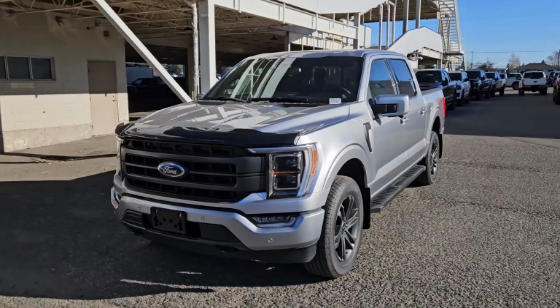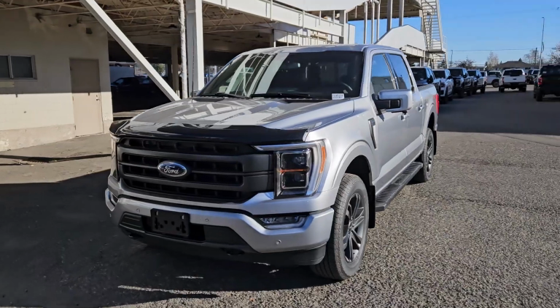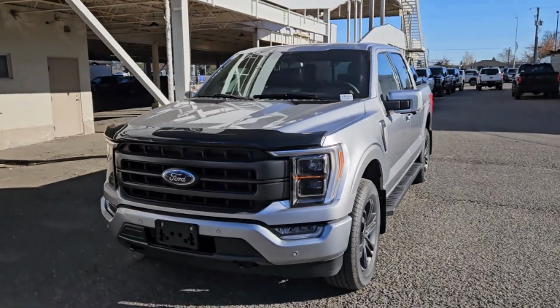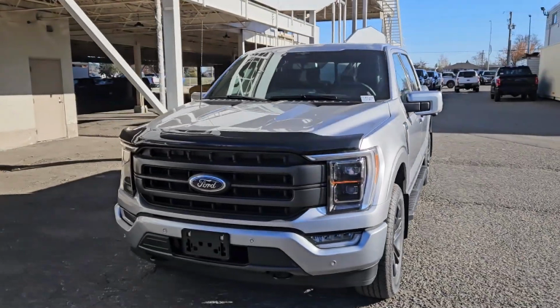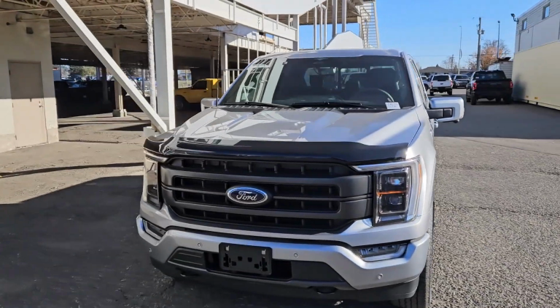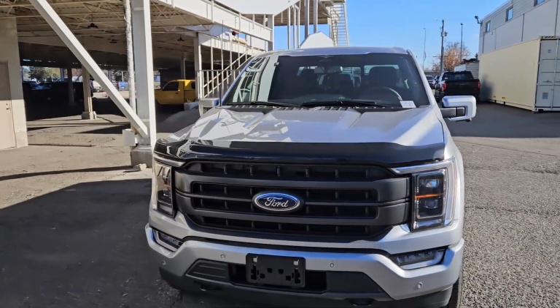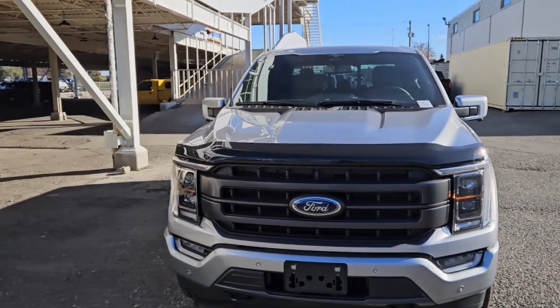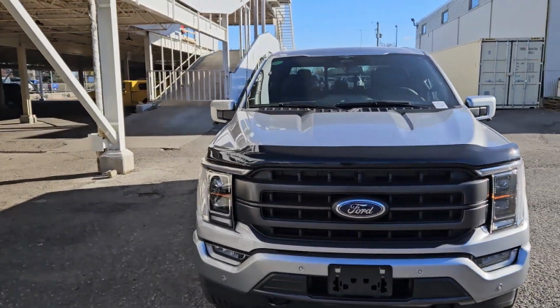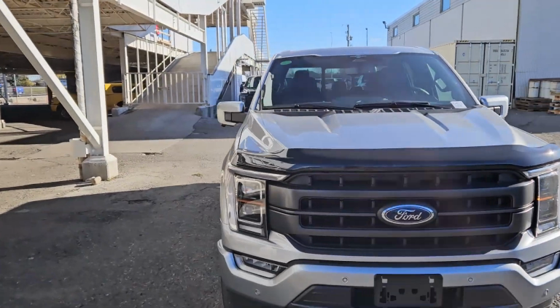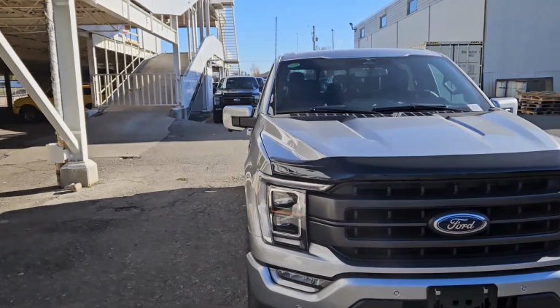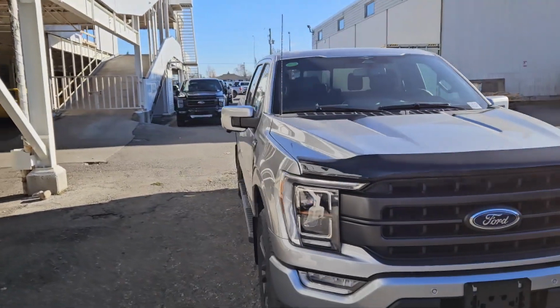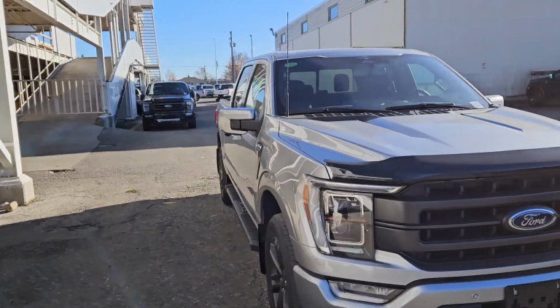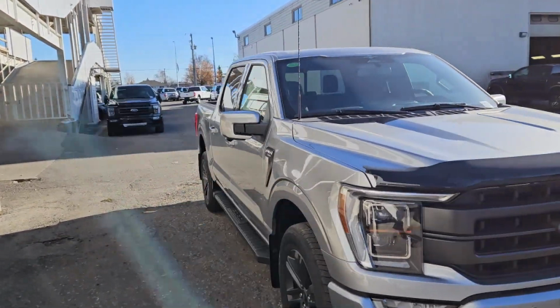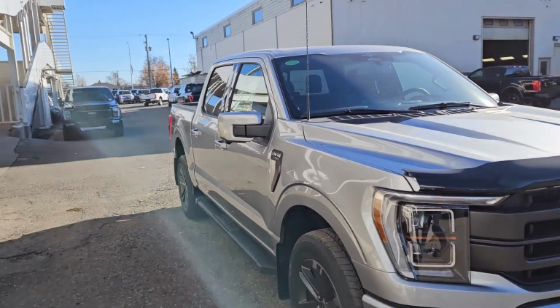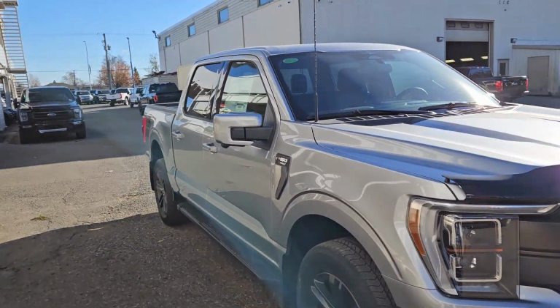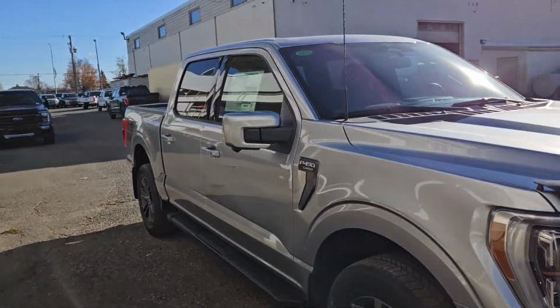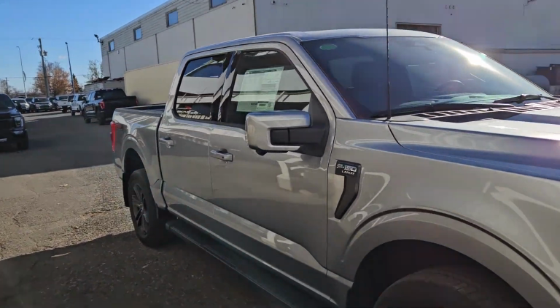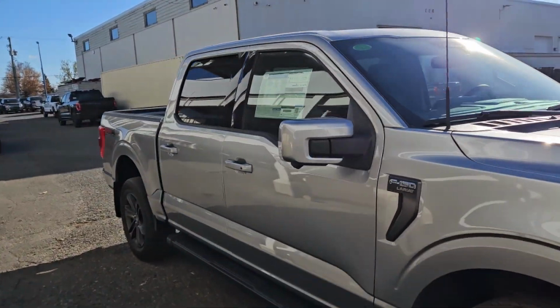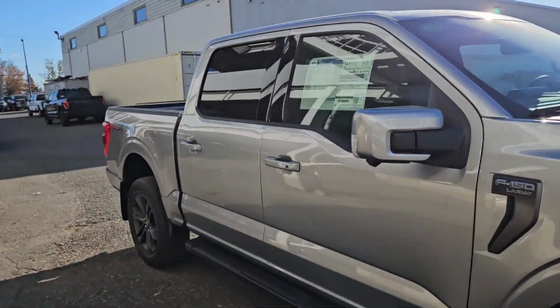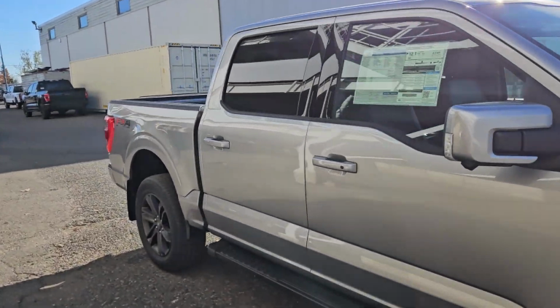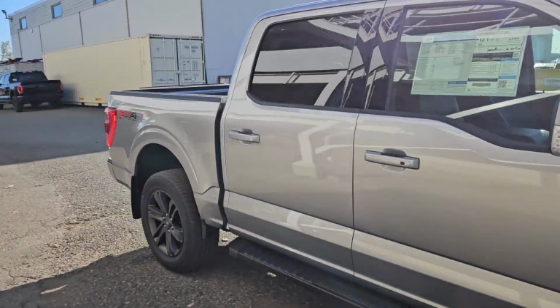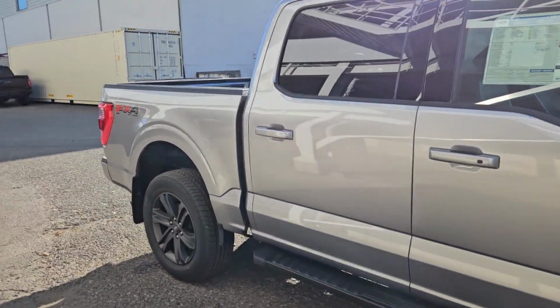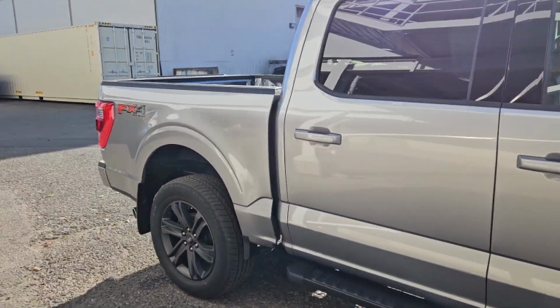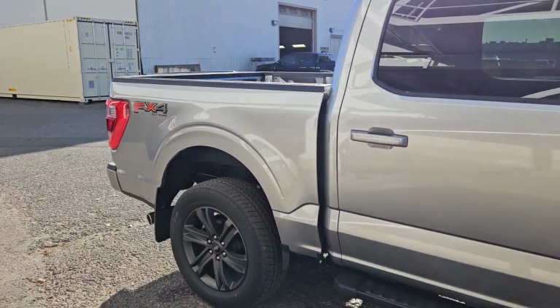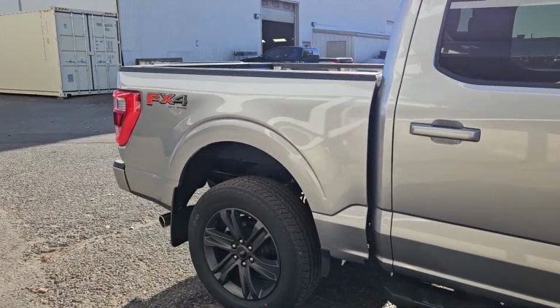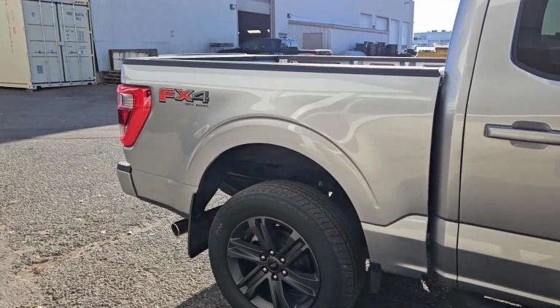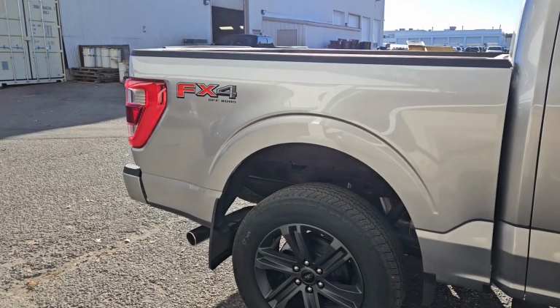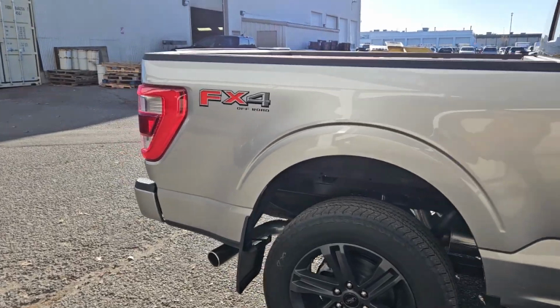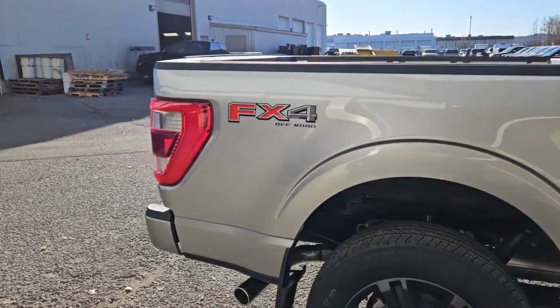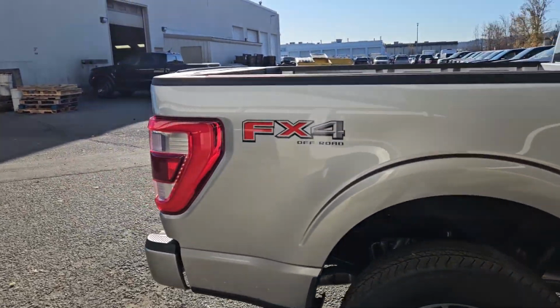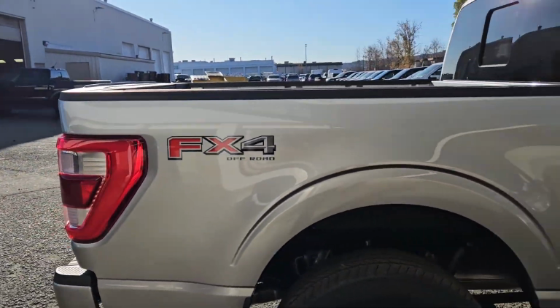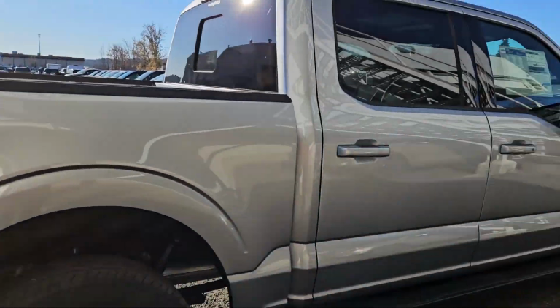This is Eric at Prince George Ford and we're taking a look at the 2023 Ford F-150 in a Lariat trim, powered by a 3.5 liter V6 EcoBoost engine providing you with excellent power for towing, hauling, and 4x4ing with some great fuel efficiency.